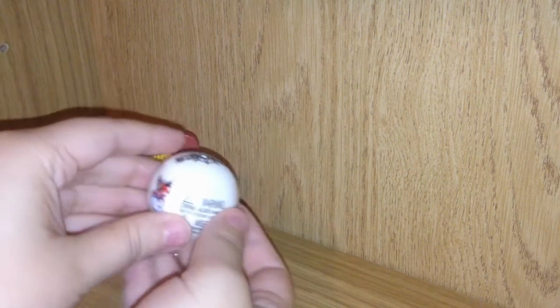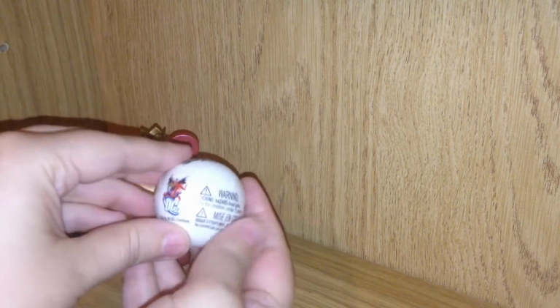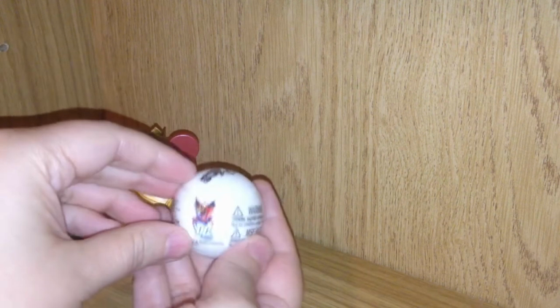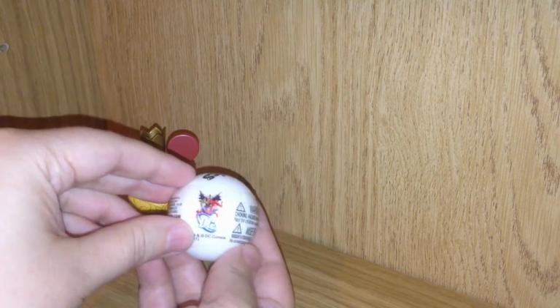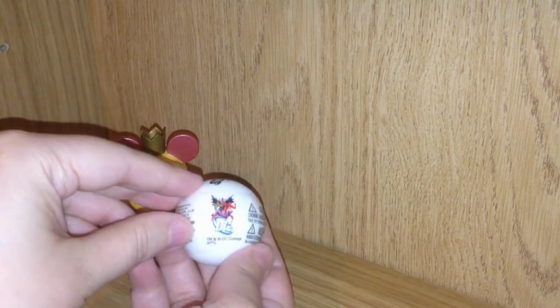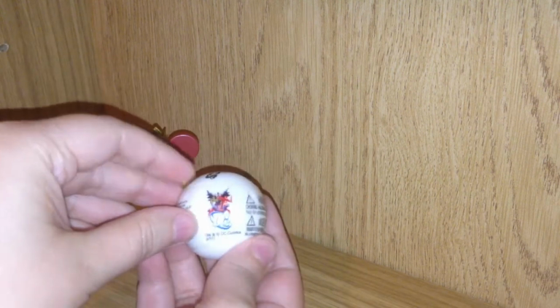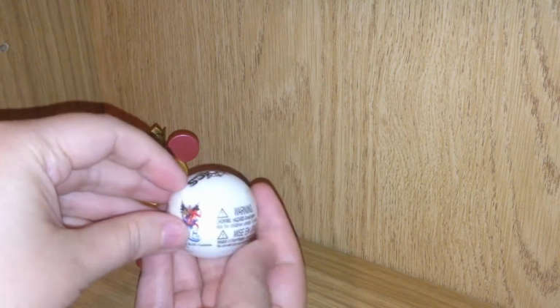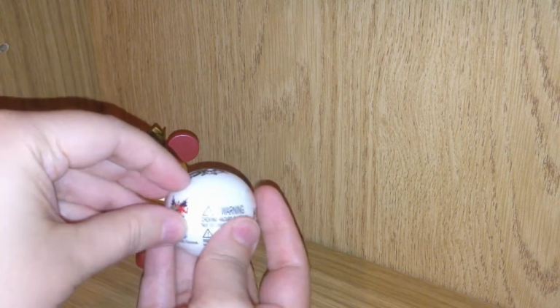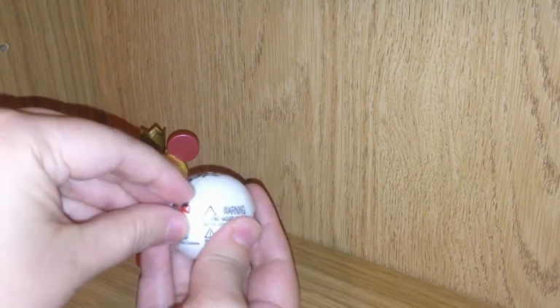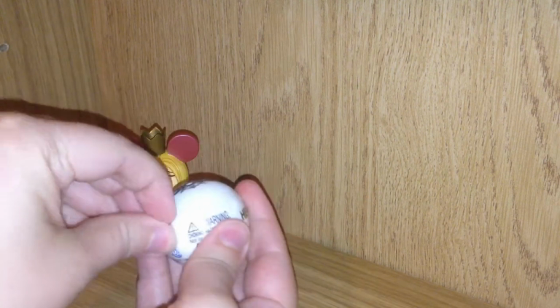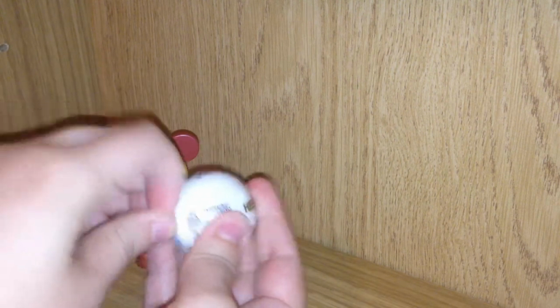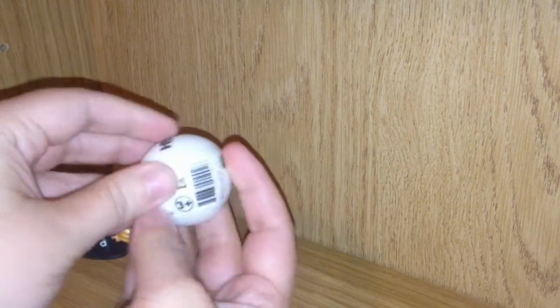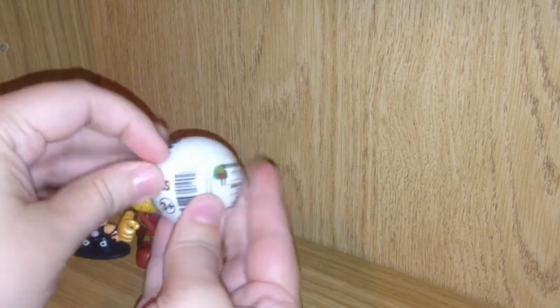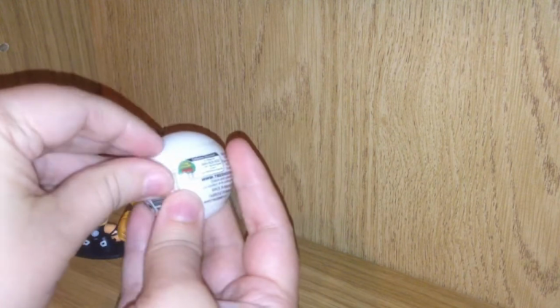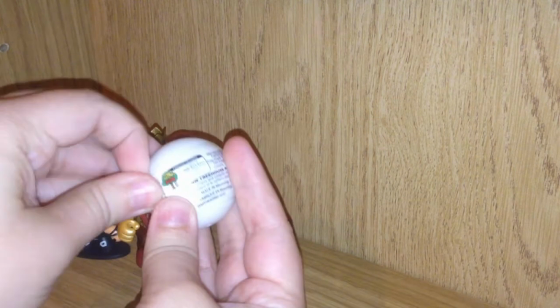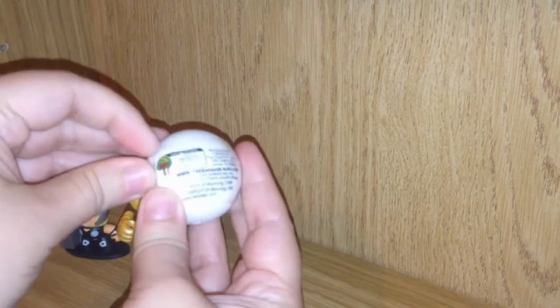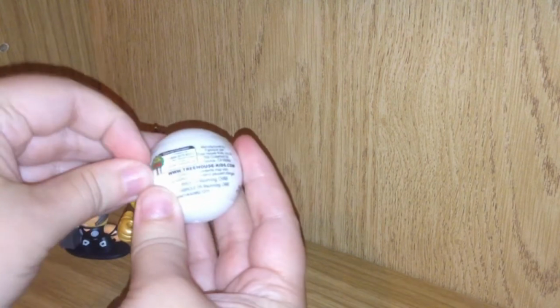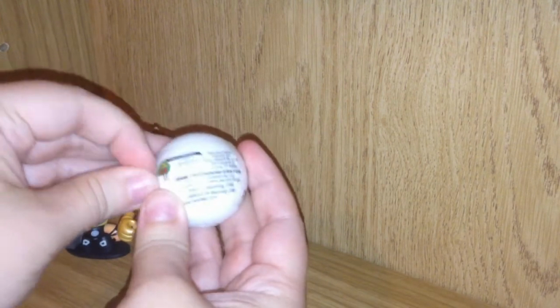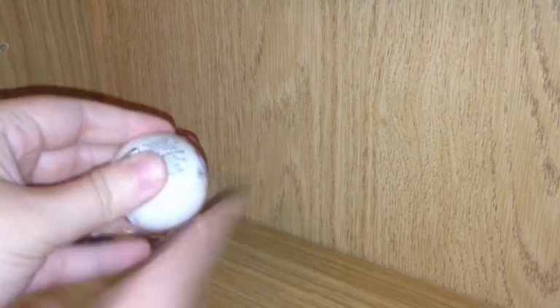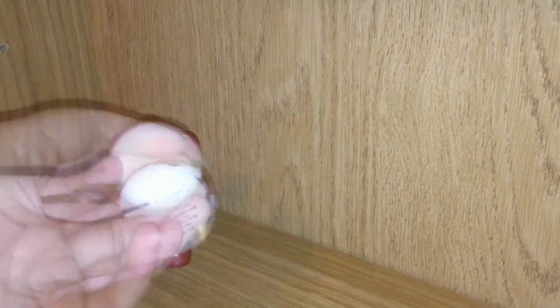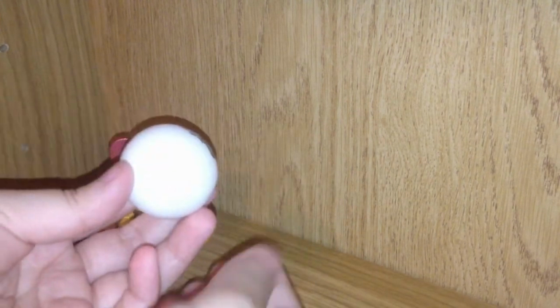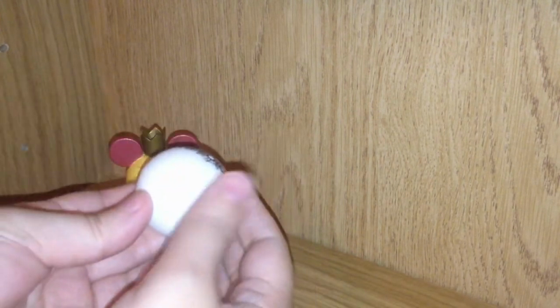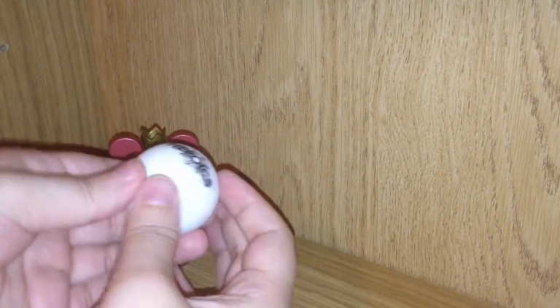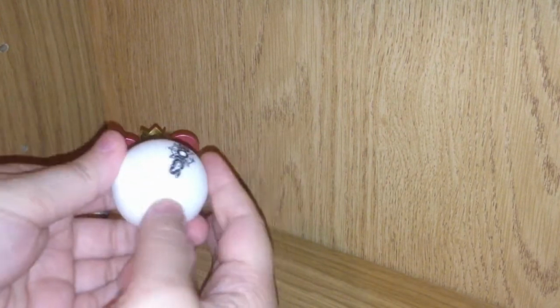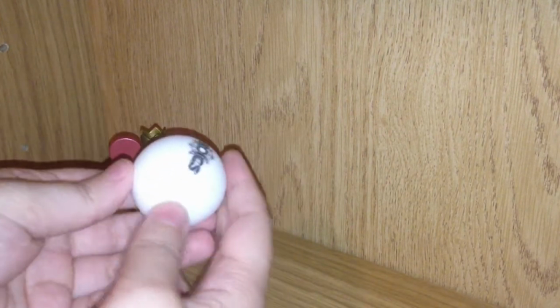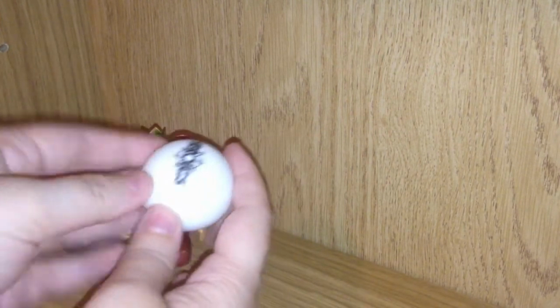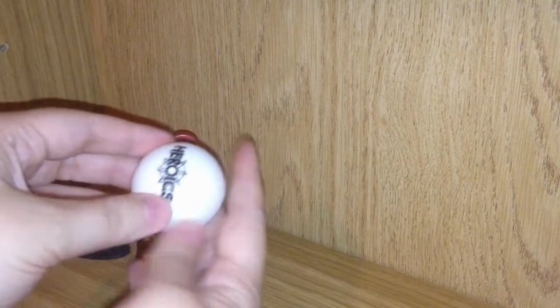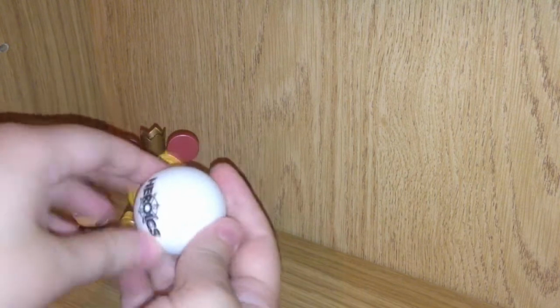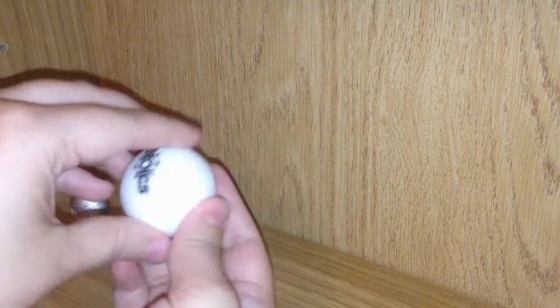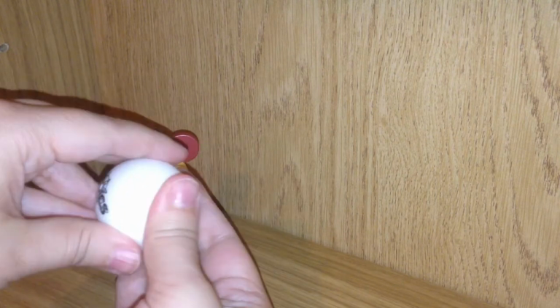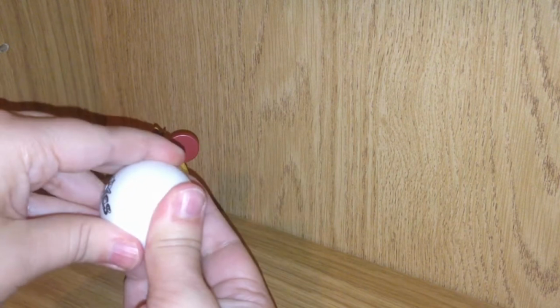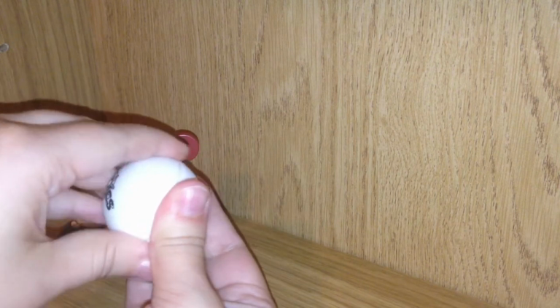Next up, I have this Heroics minifigure from DC. I'm going to try and get the plastic off this thing. This Heroics toy is ages three and up due to the small parts.